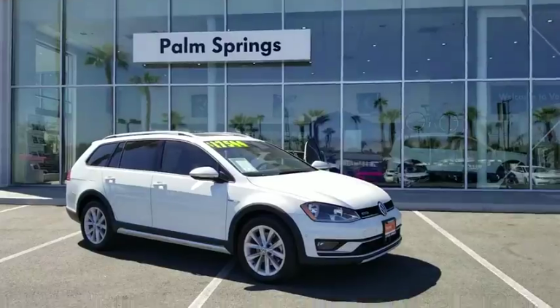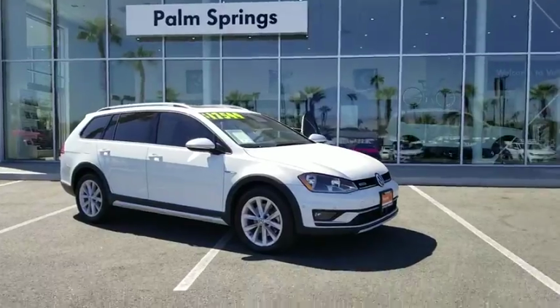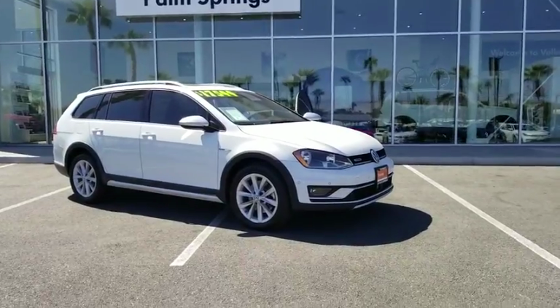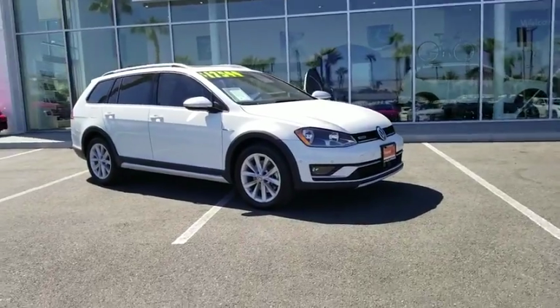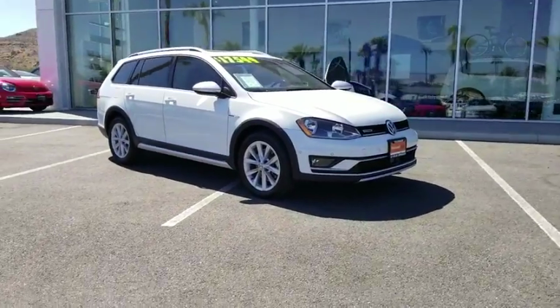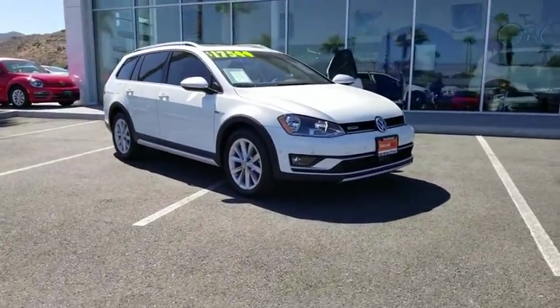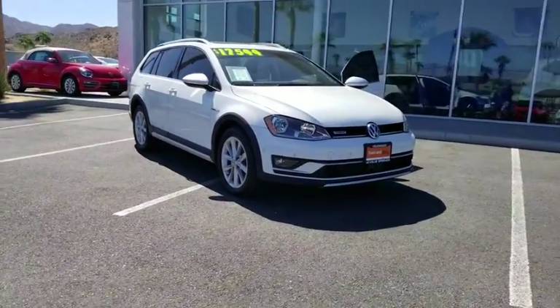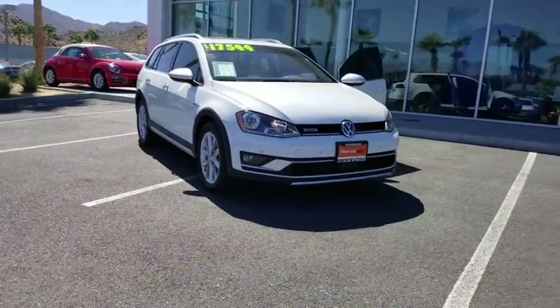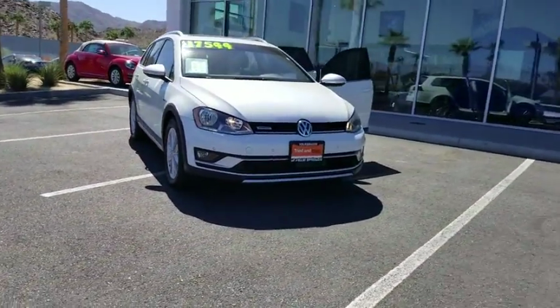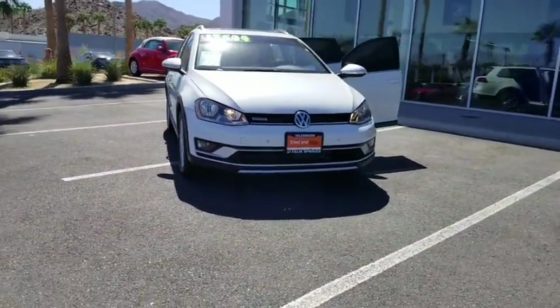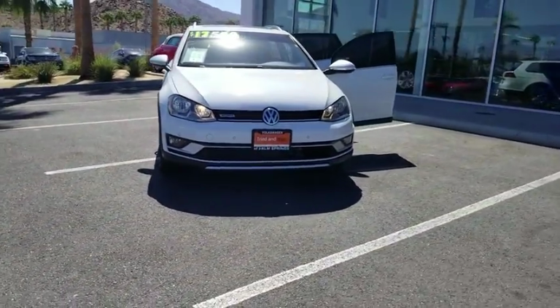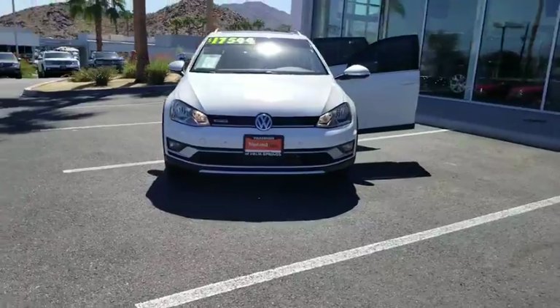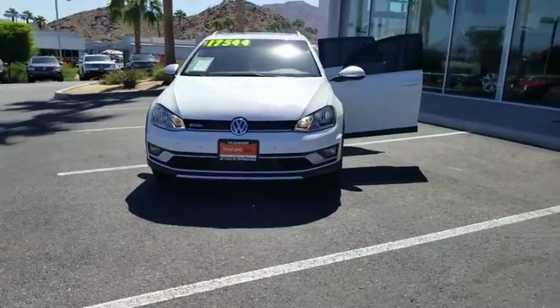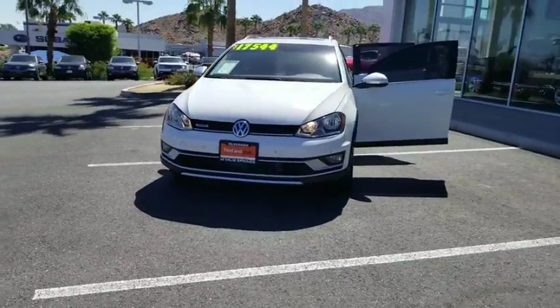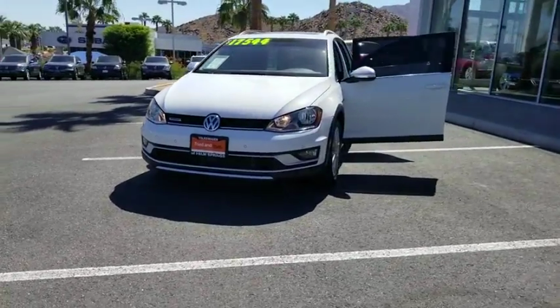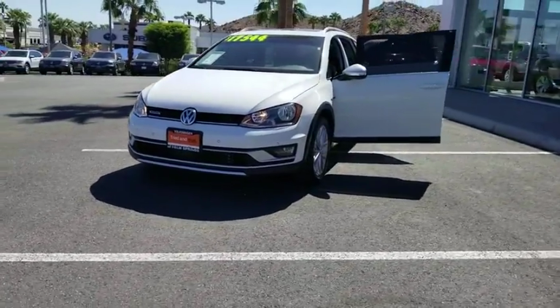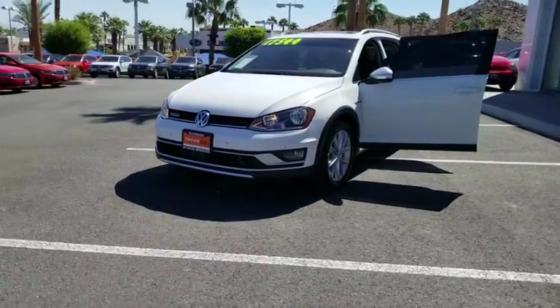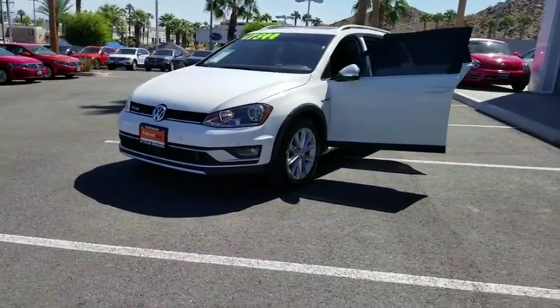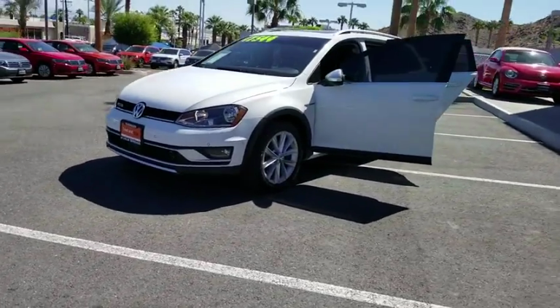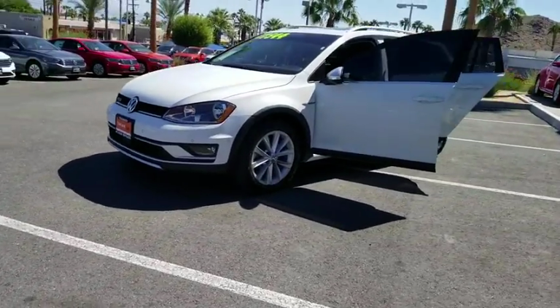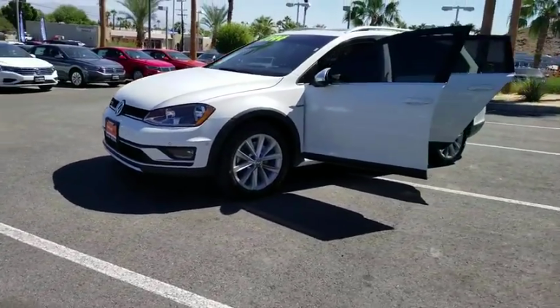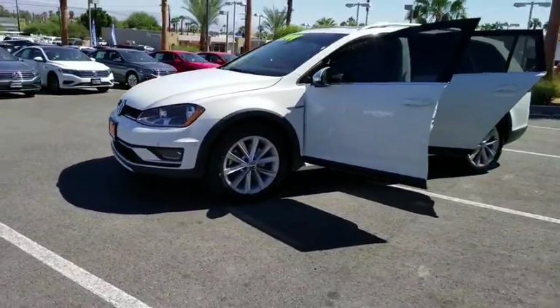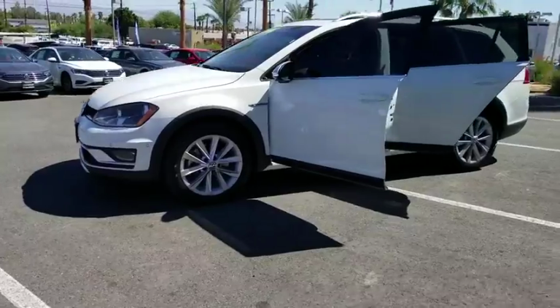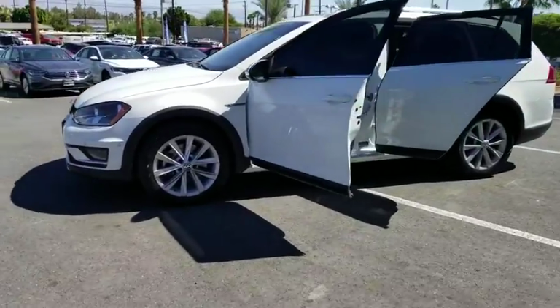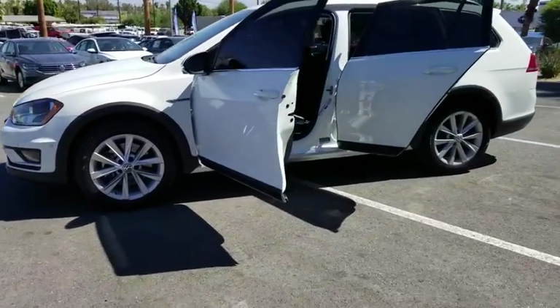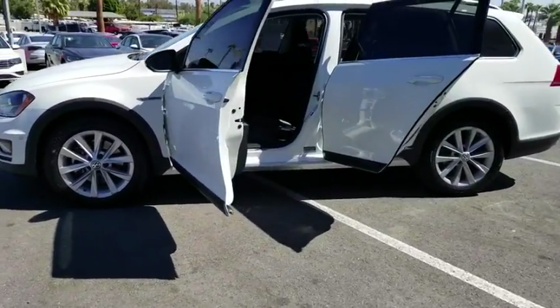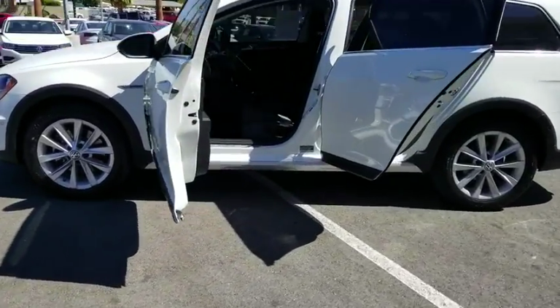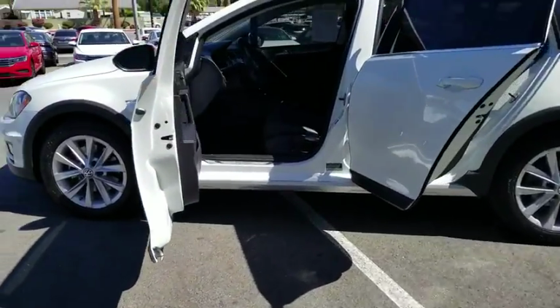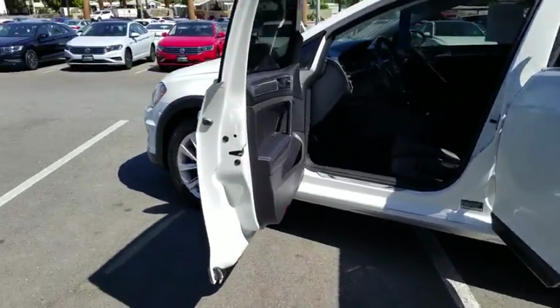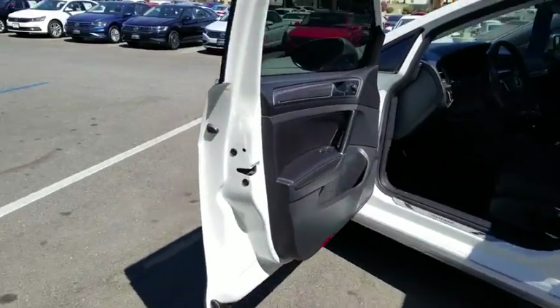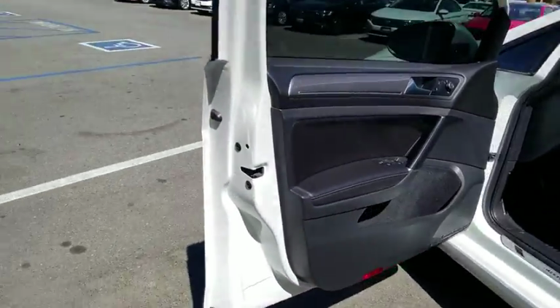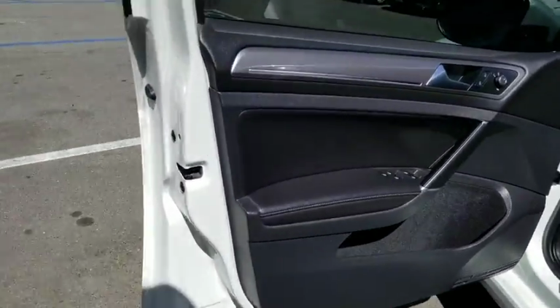The 2017 Volkswagen Golf All-Track. The Volkswagen Golf All-Track is a well-refined wagon that comes equipped with high-end features throughout. Advanced technology, fantastic handling, and a powerful yet smooth engine make this the perfect choice.